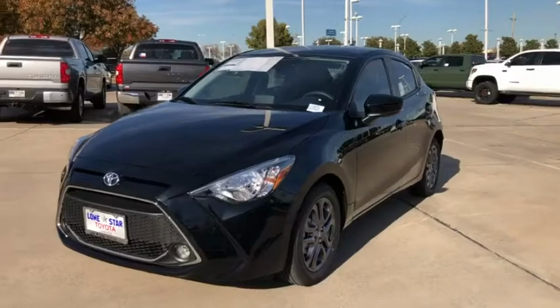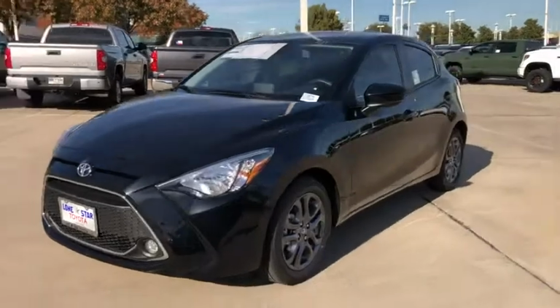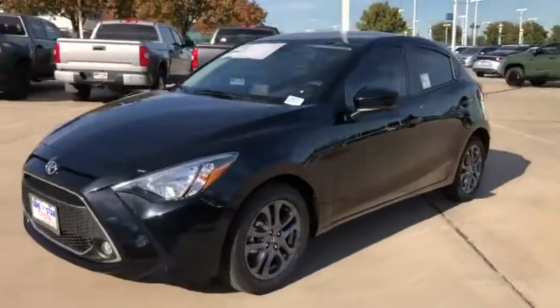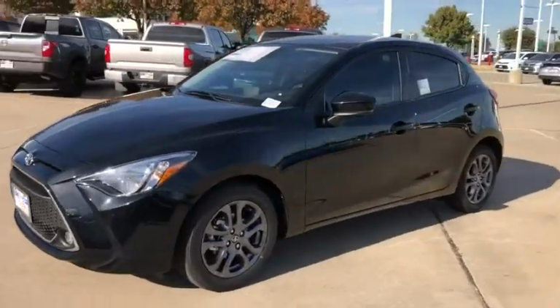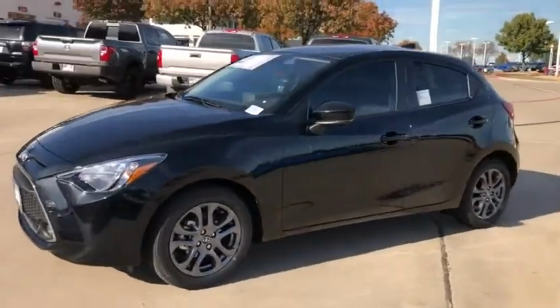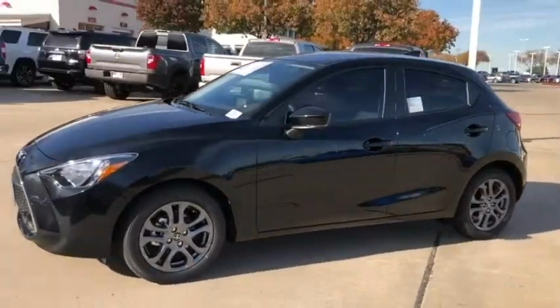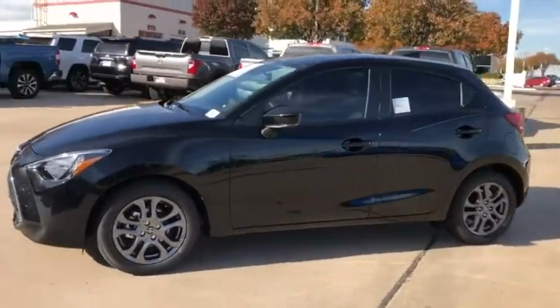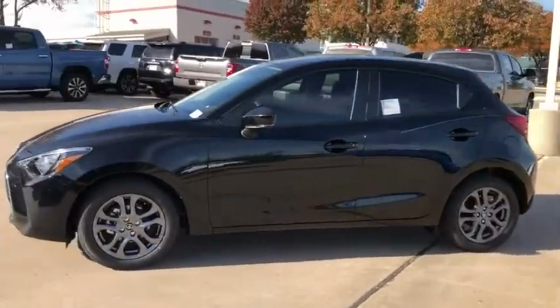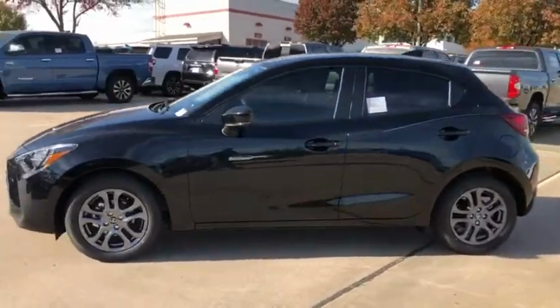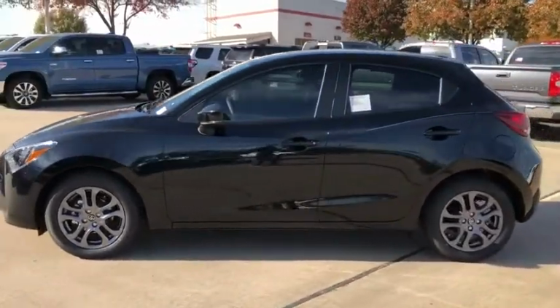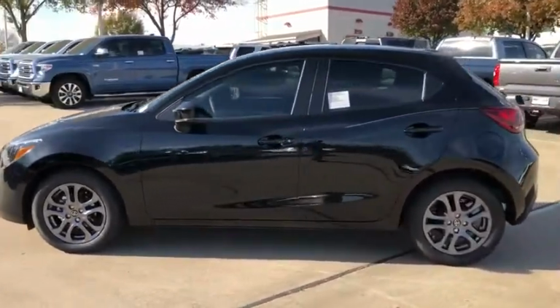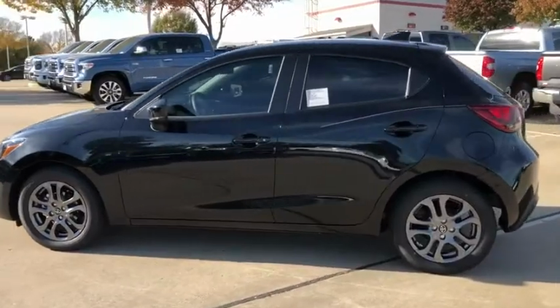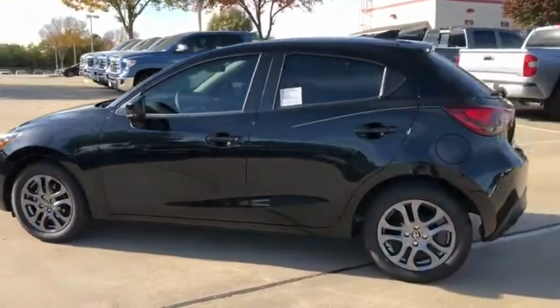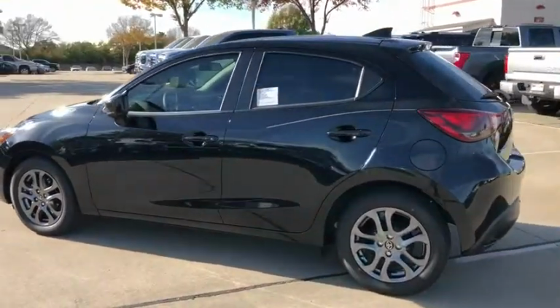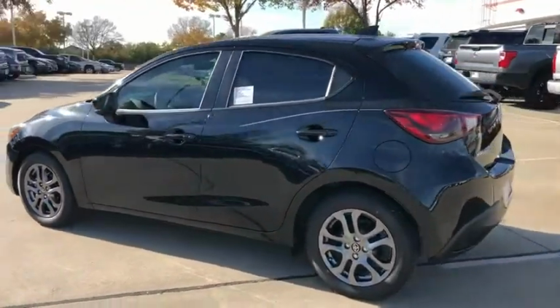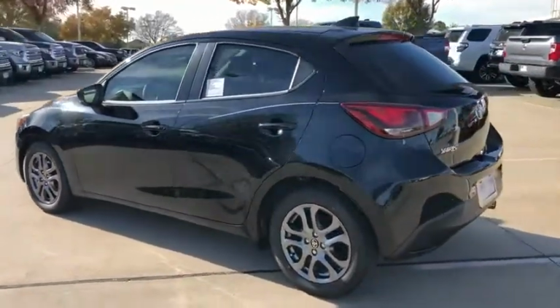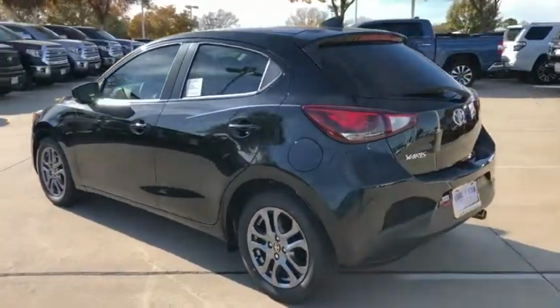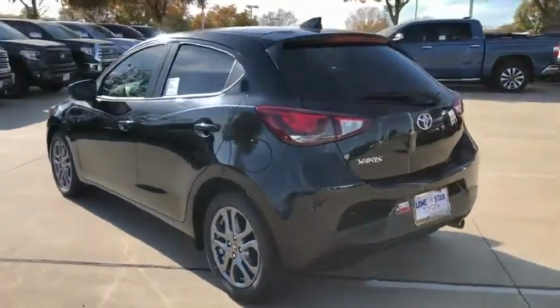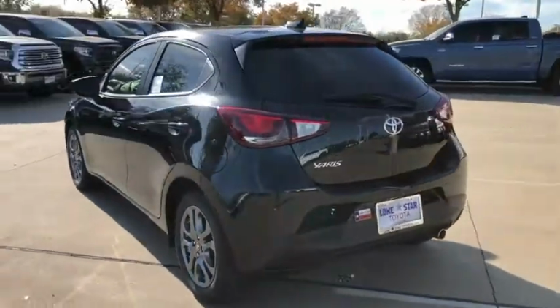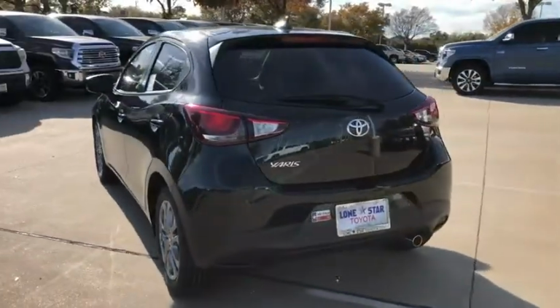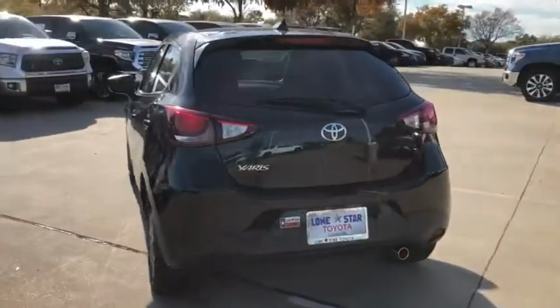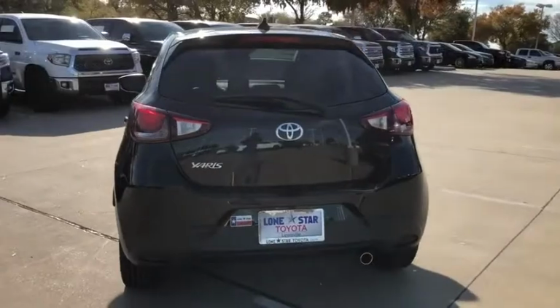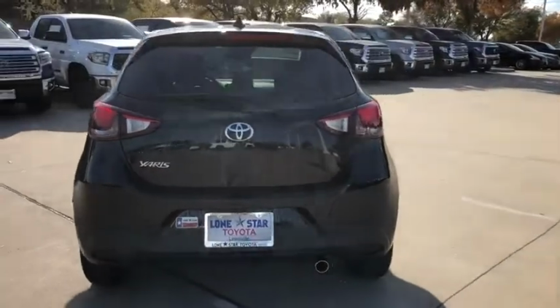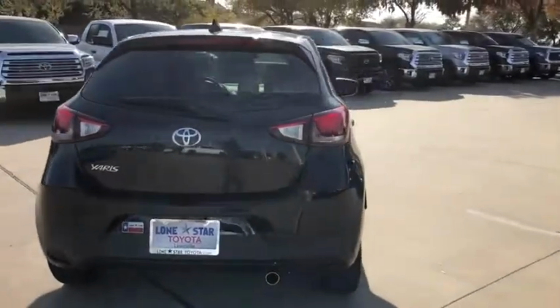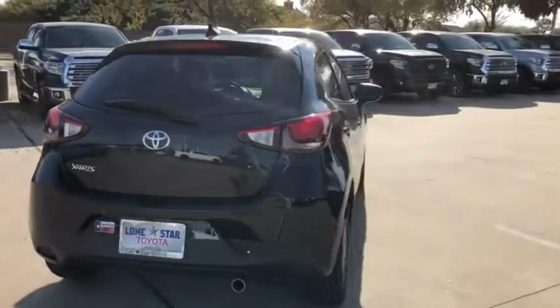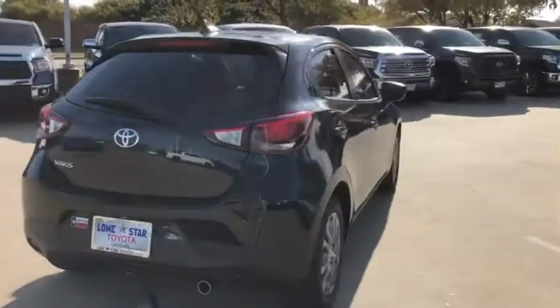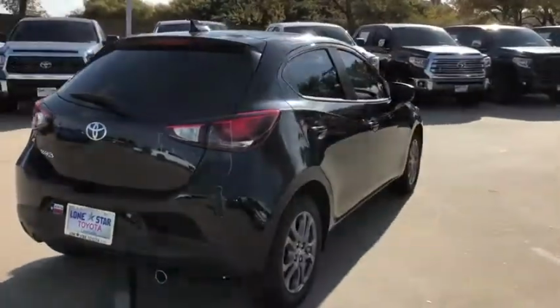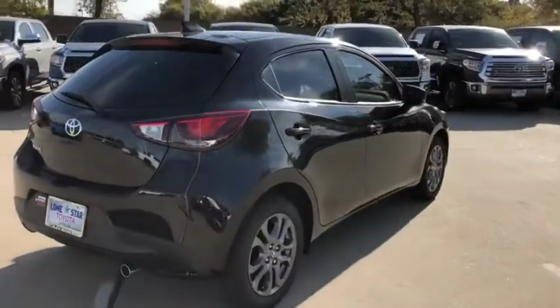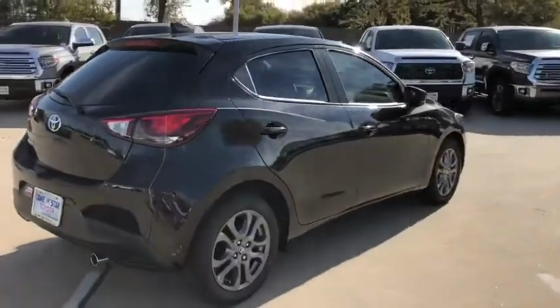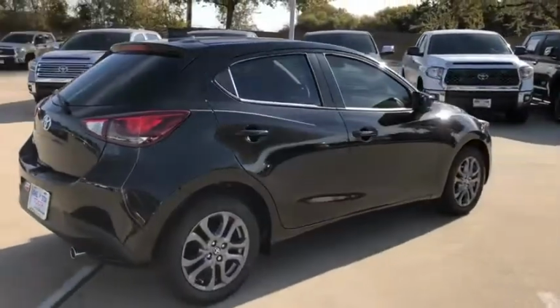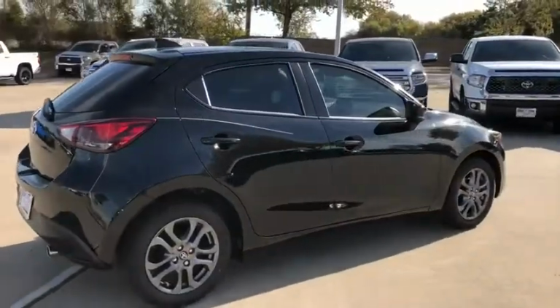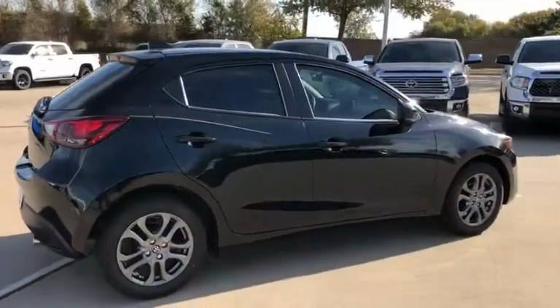Come test drive the 2020 Toyota Yaris. Whether you're interested in the 5-door or 3-door model, the Yaris offers a sleek design, plenty of interior space, and standard side and side curtain airbags, as well as vehicle stability control.